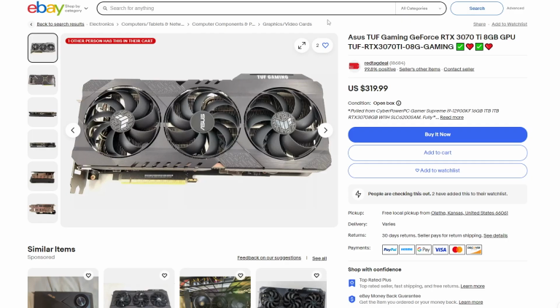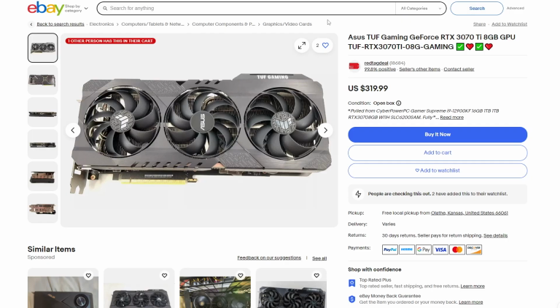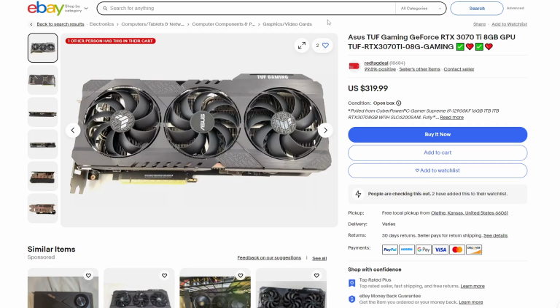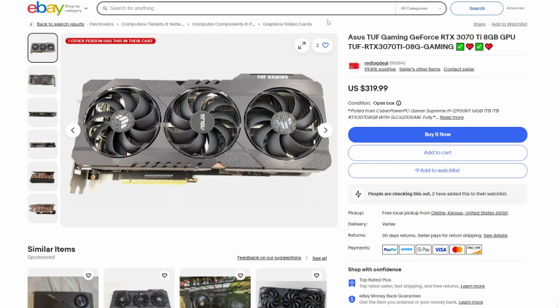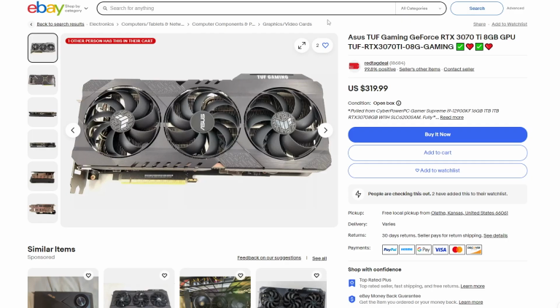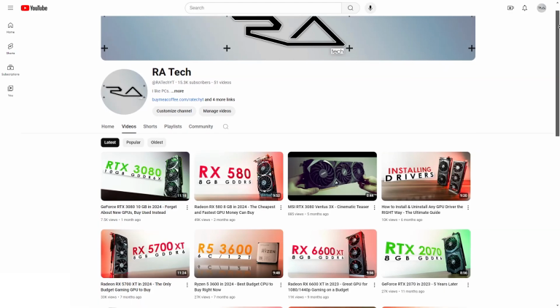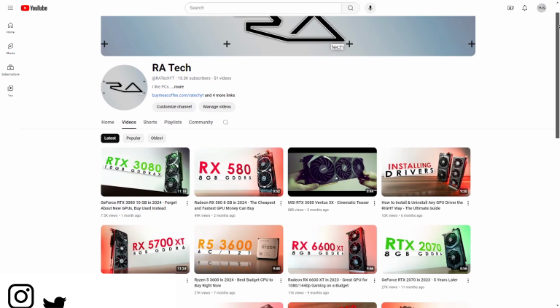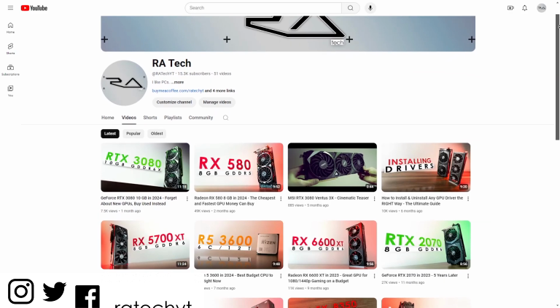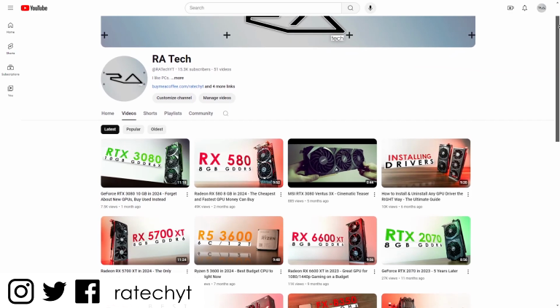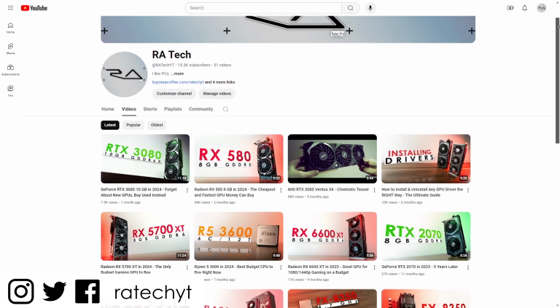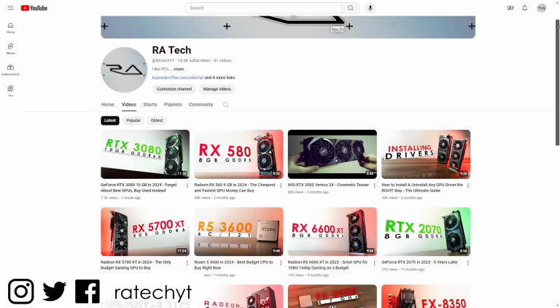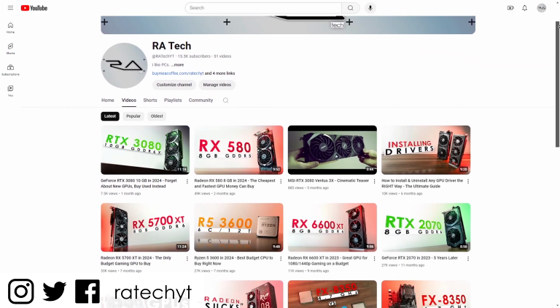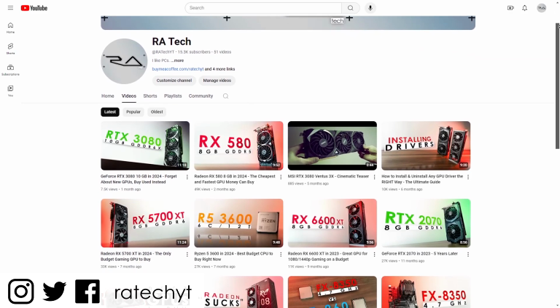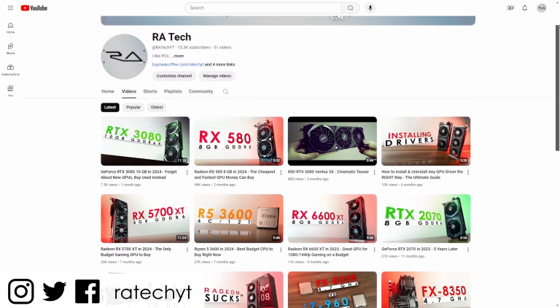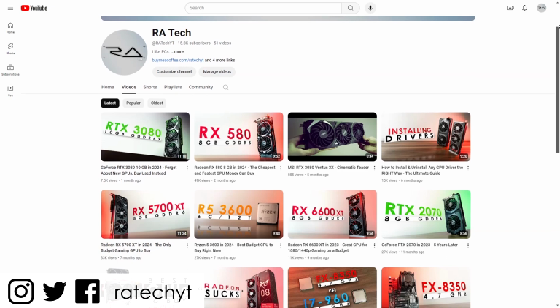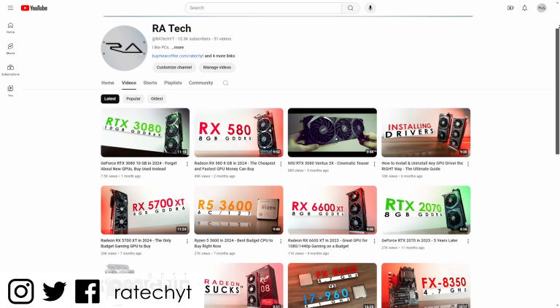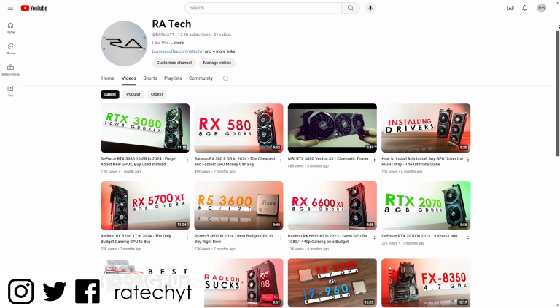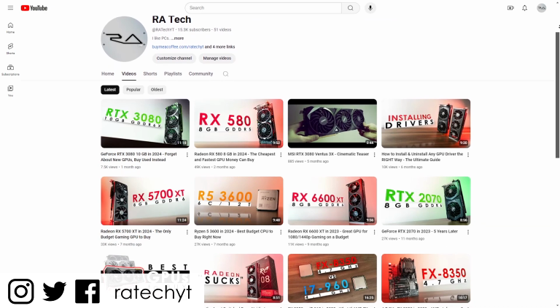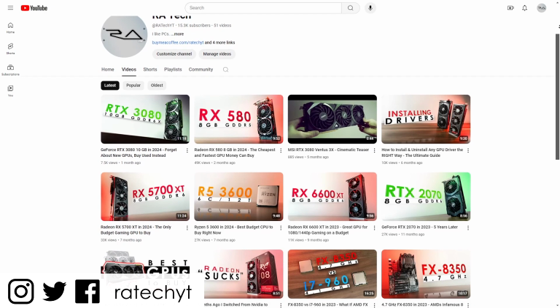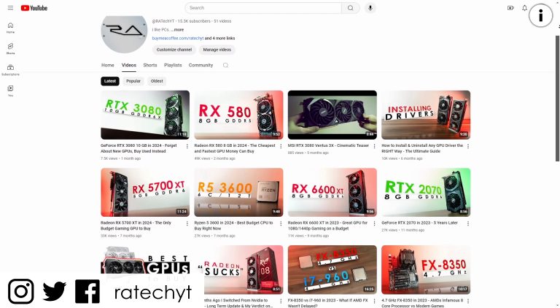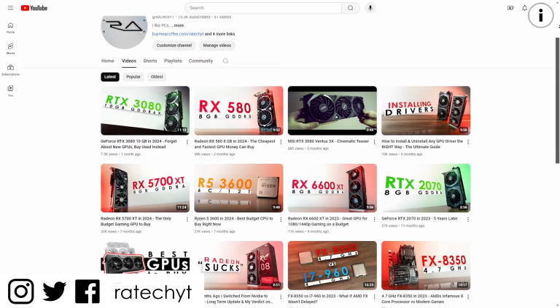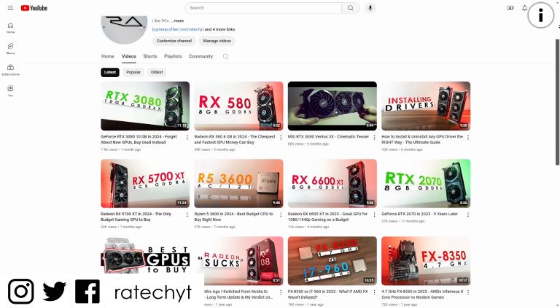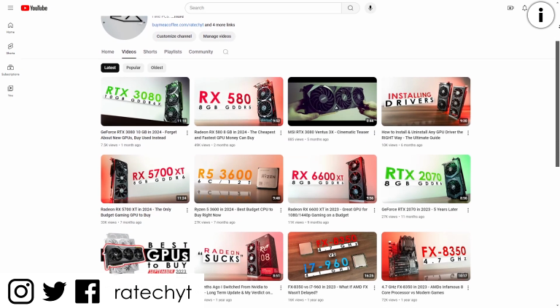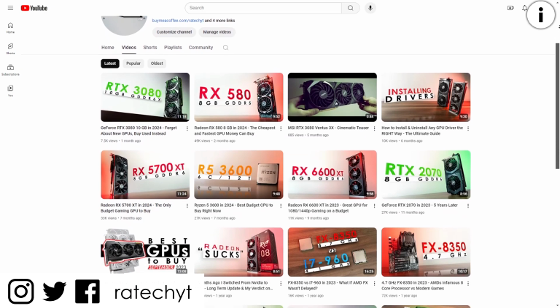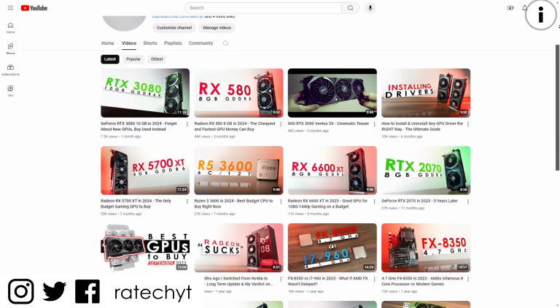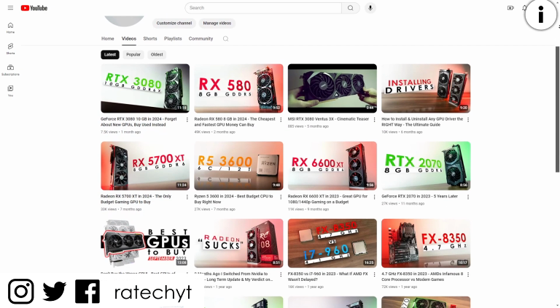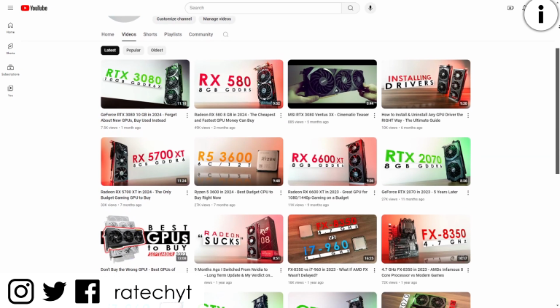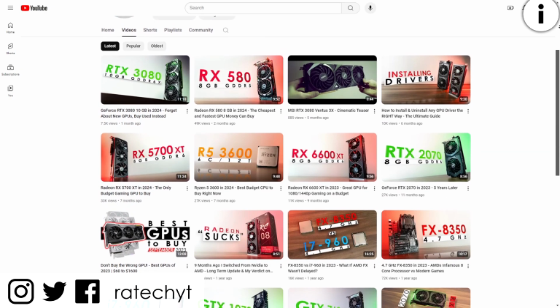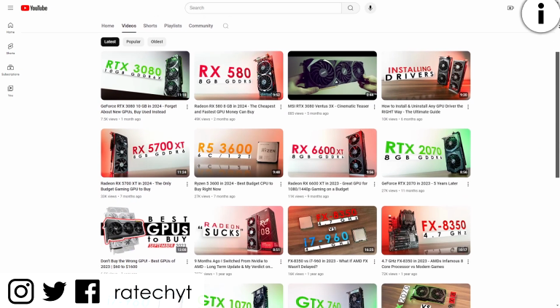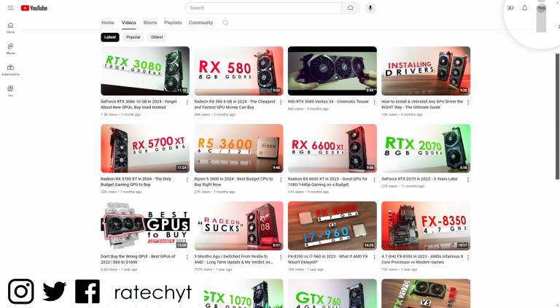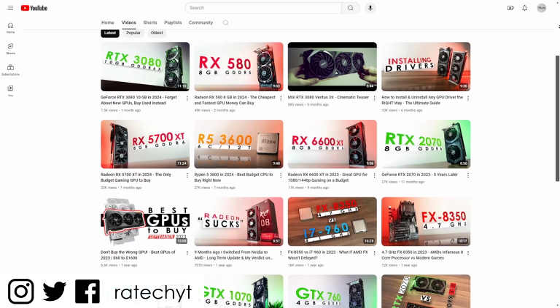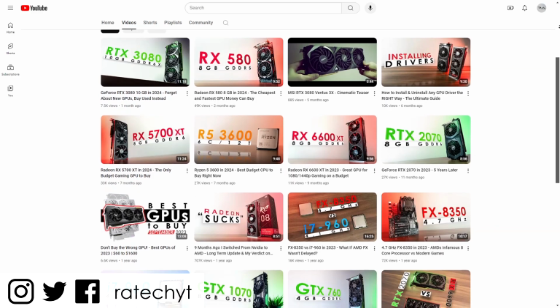Links for every GPU mentioned are in the description below. Anyways, that's been it — thank you all for watching, be sure to leave a like, subscribe for more content, and I'll see you in the next one.